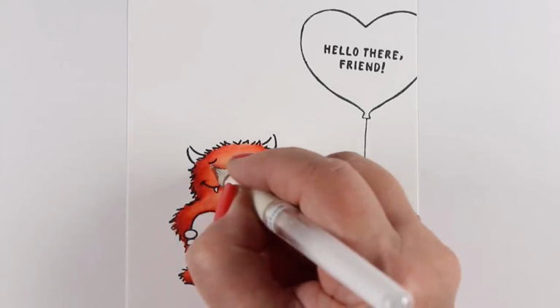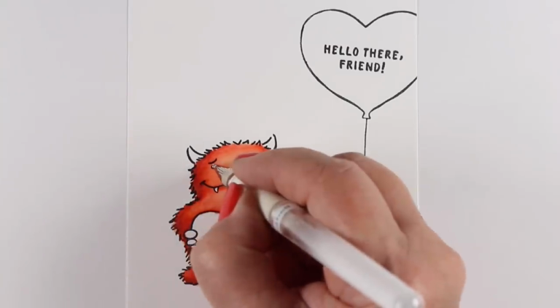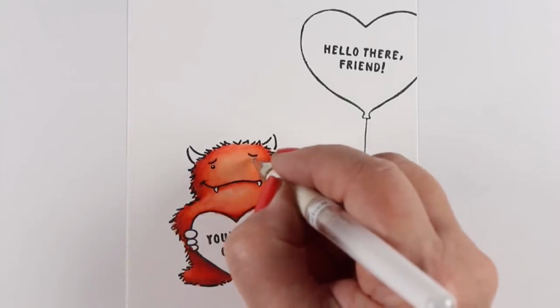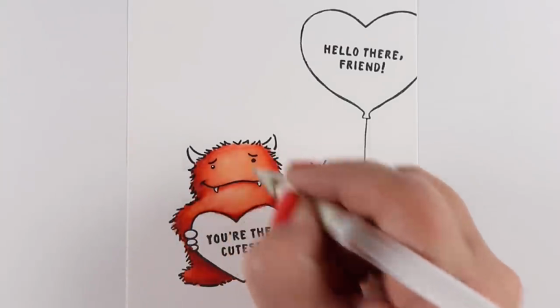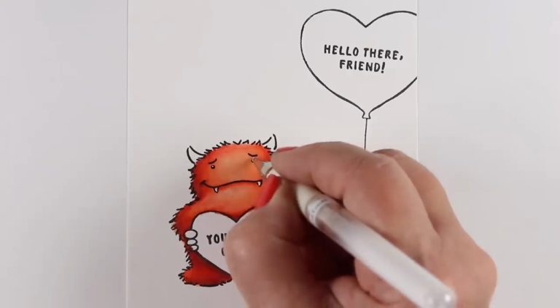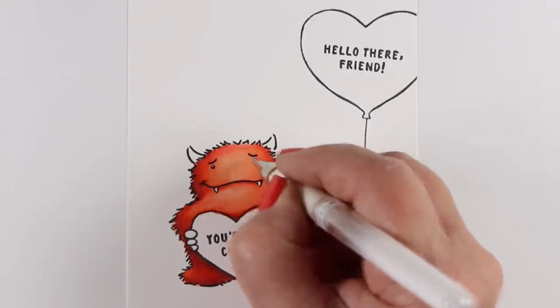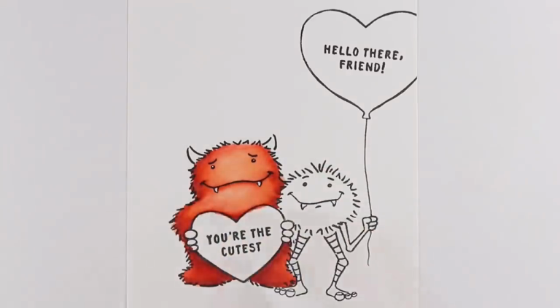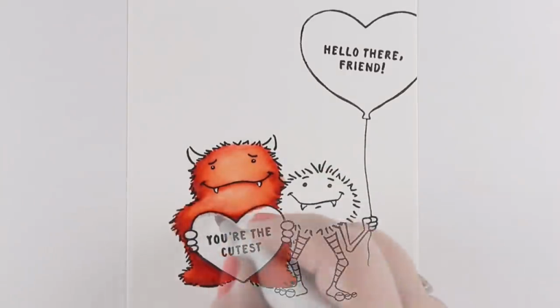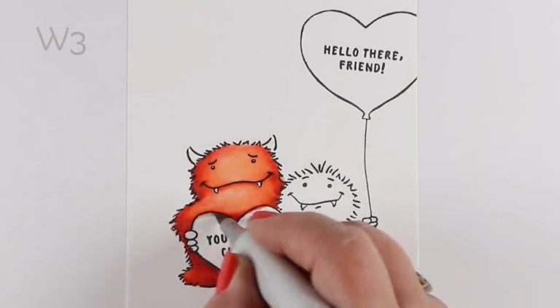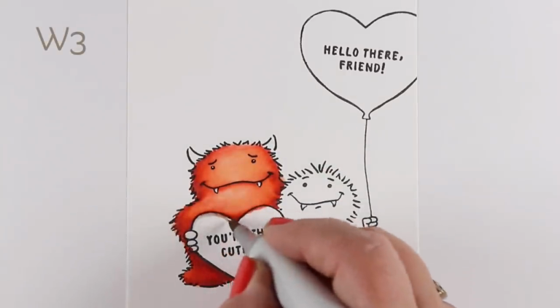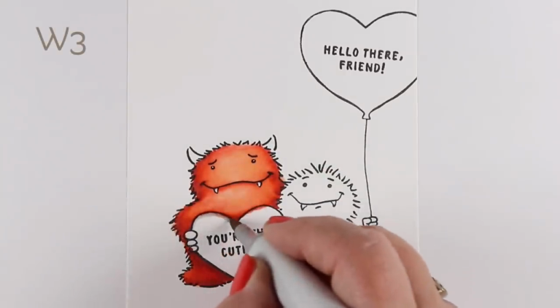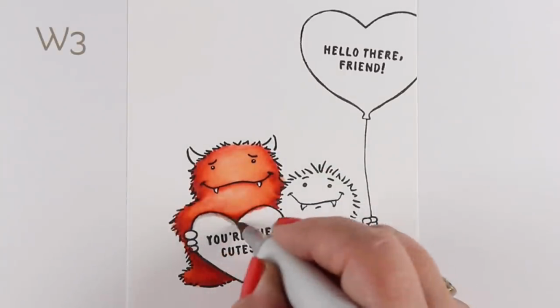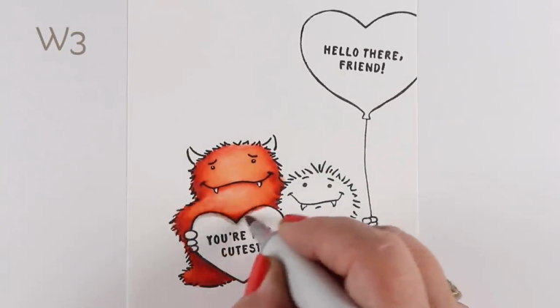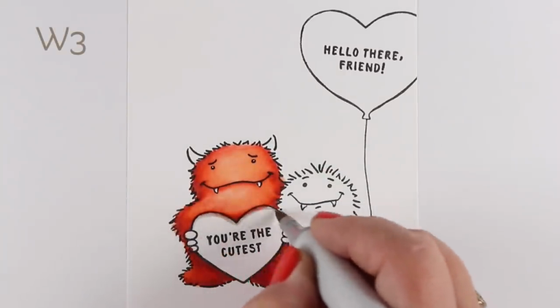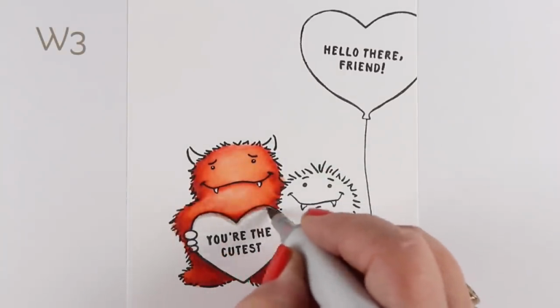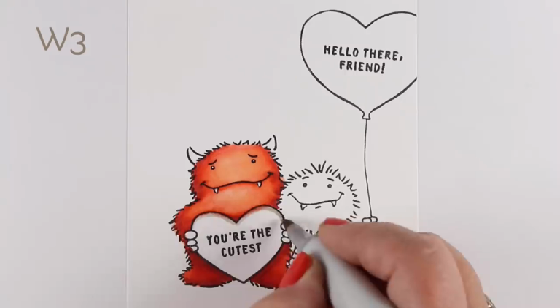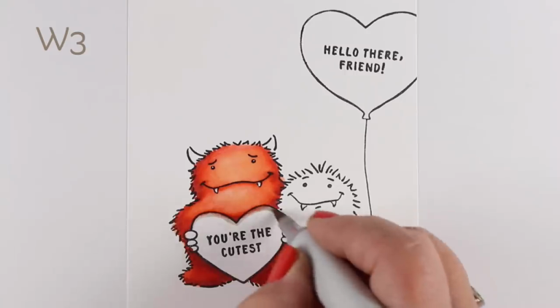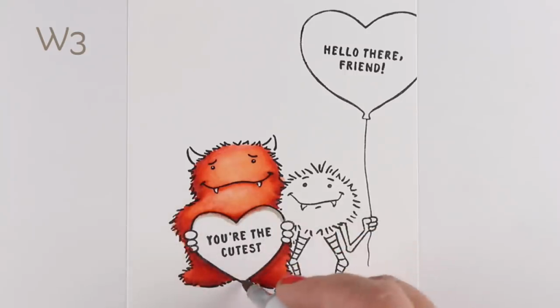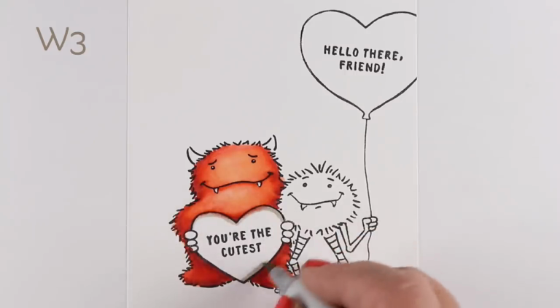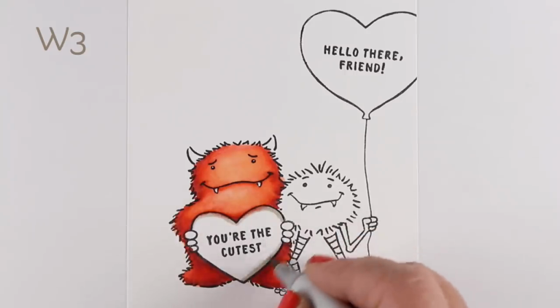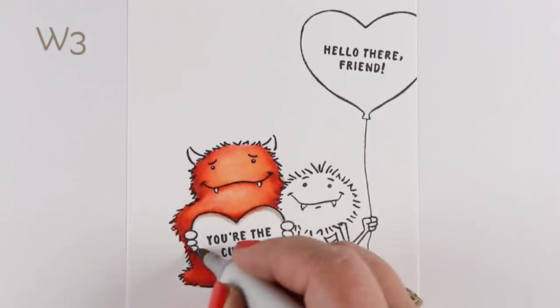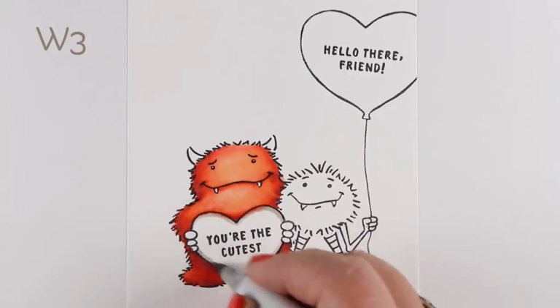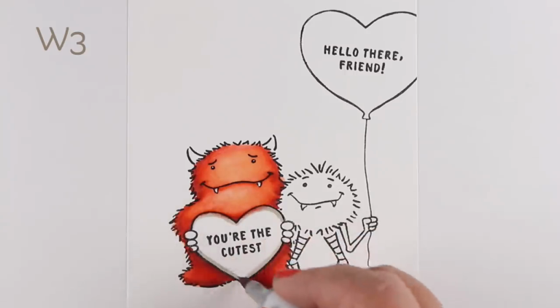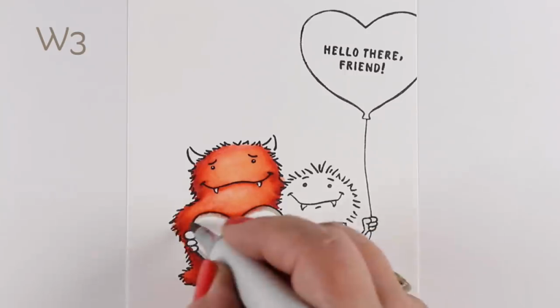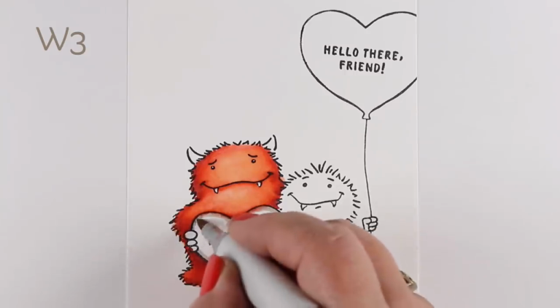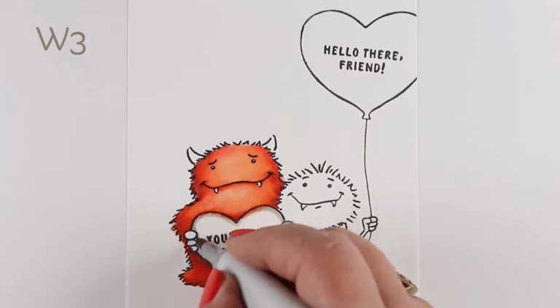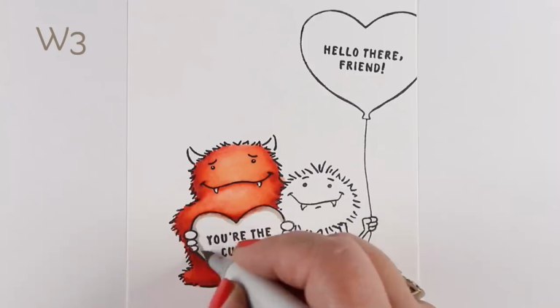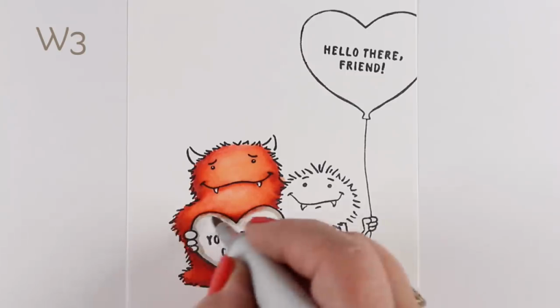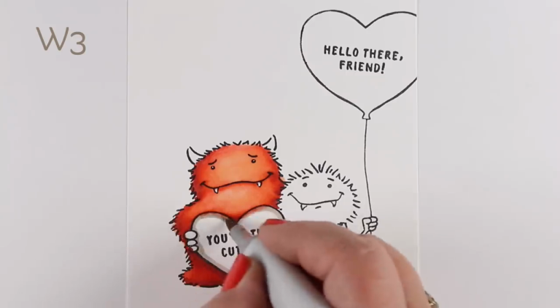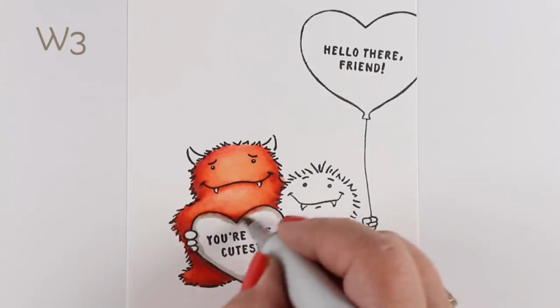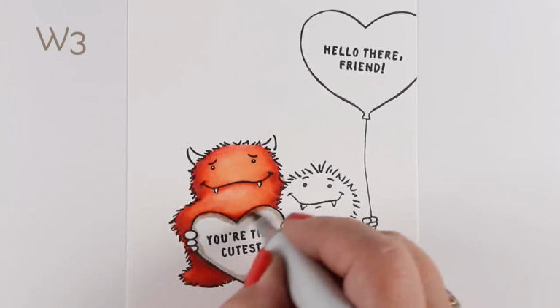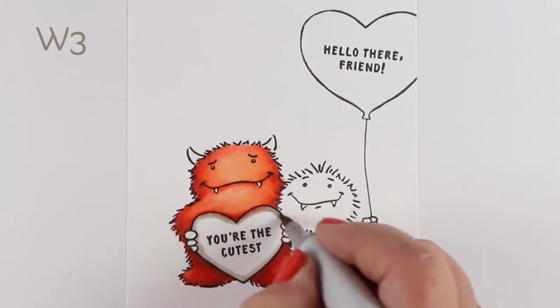I put some white pen in his little teeth and his little eyes. Remember that when you put white pen over top of anything red, it doesn't work all that well because it sinks in. That red color is strong and it bleeds through whatever it wants to bleed through.